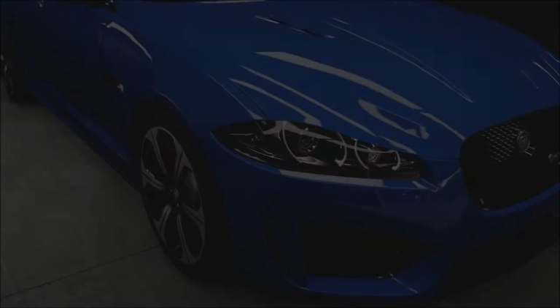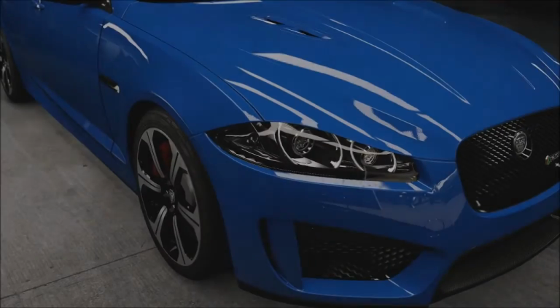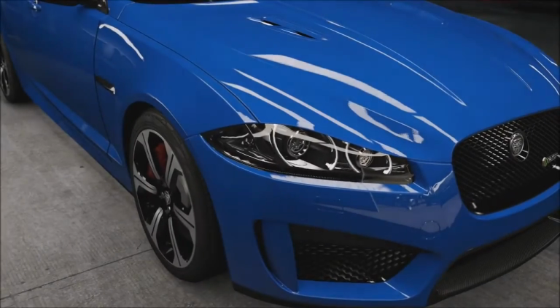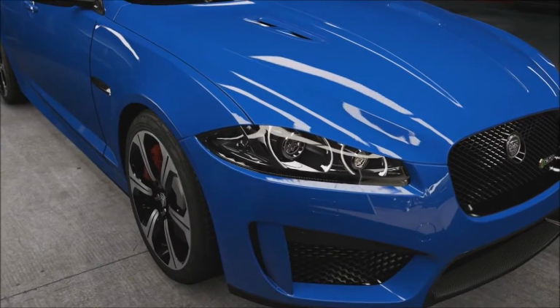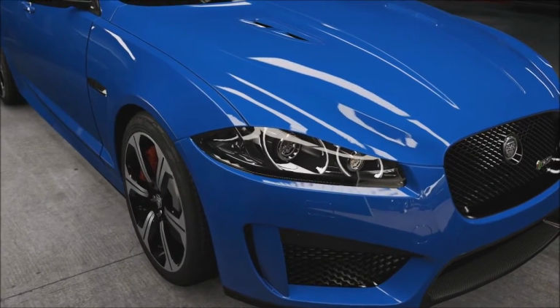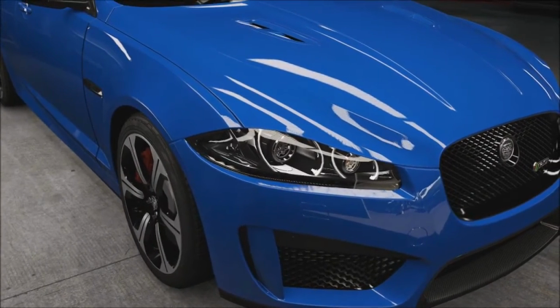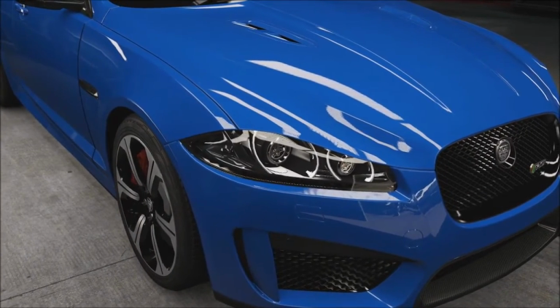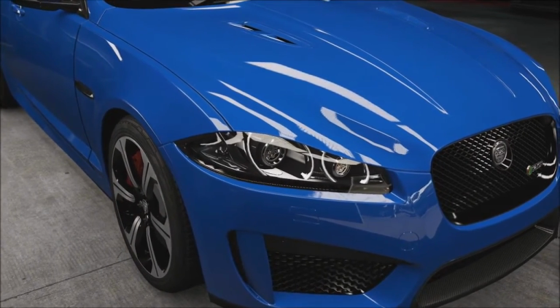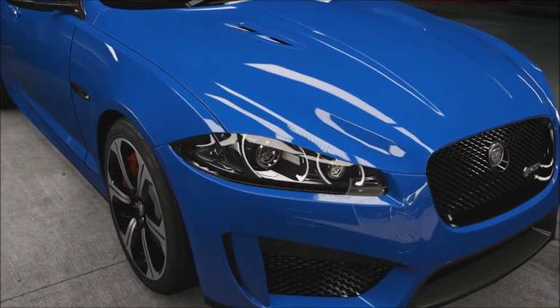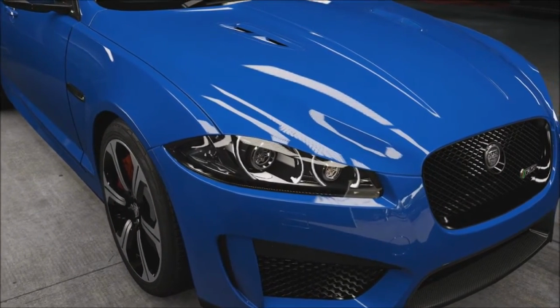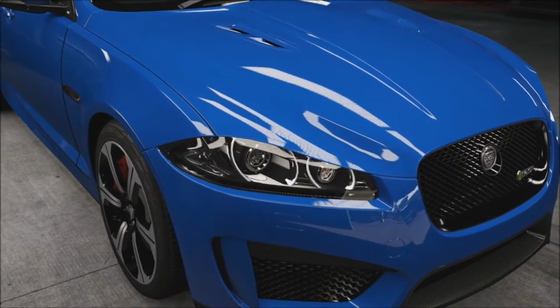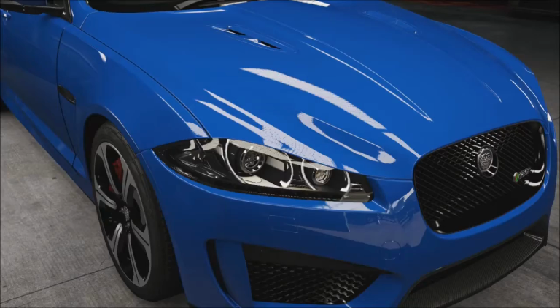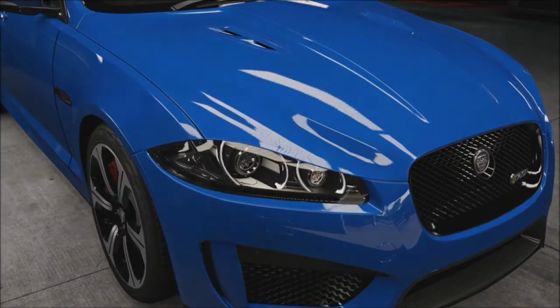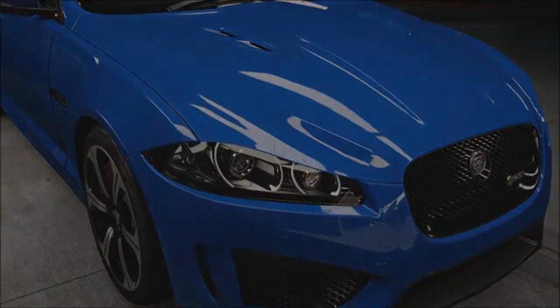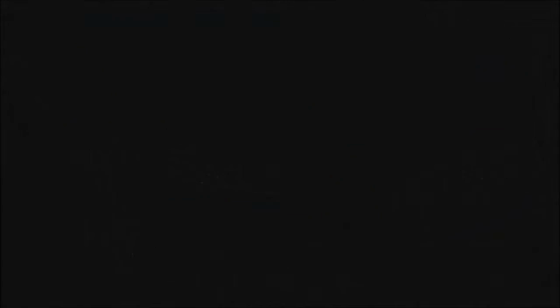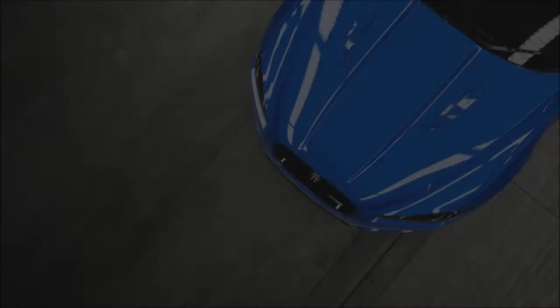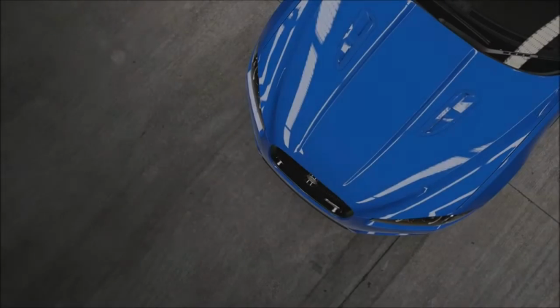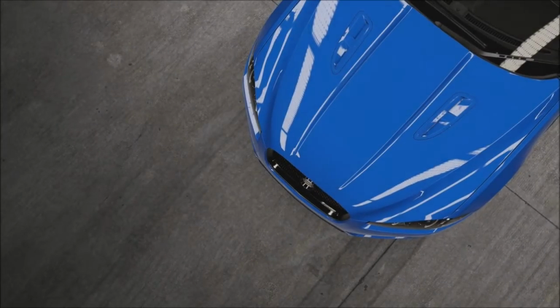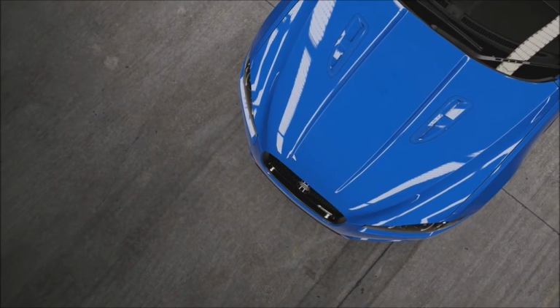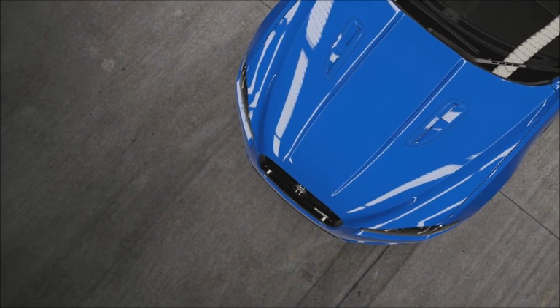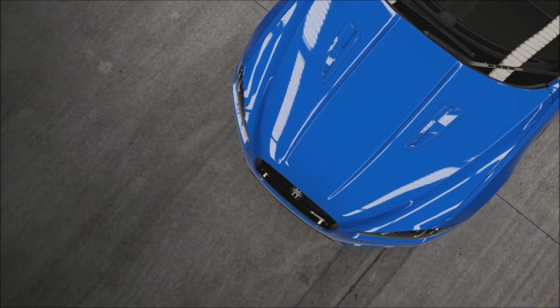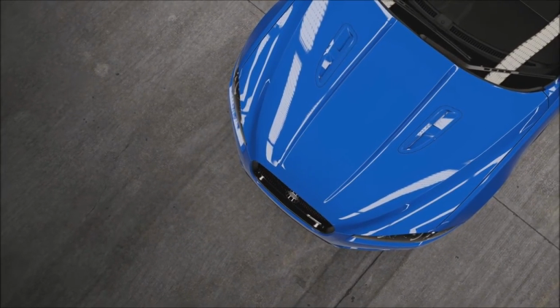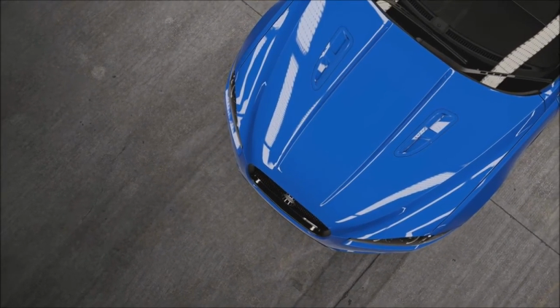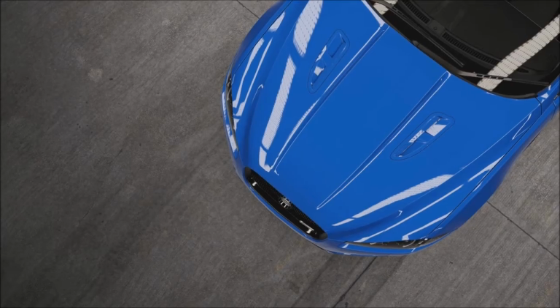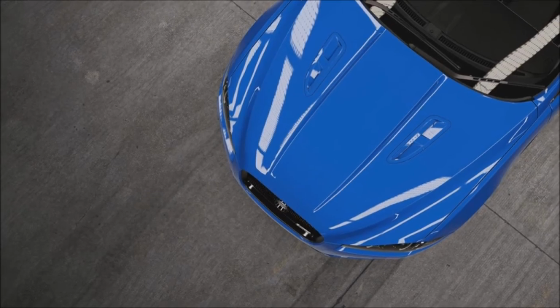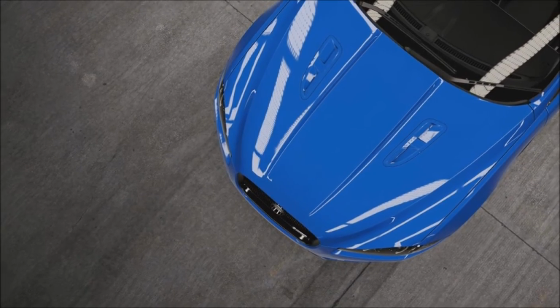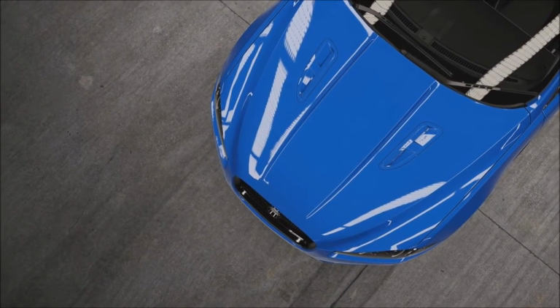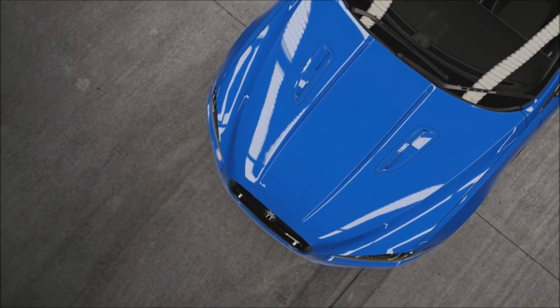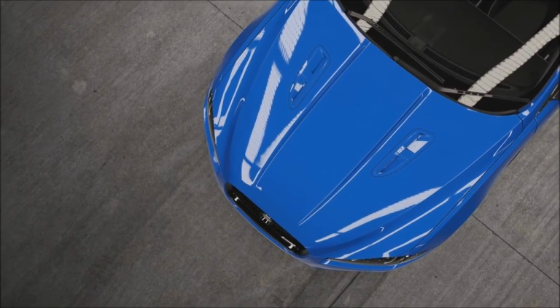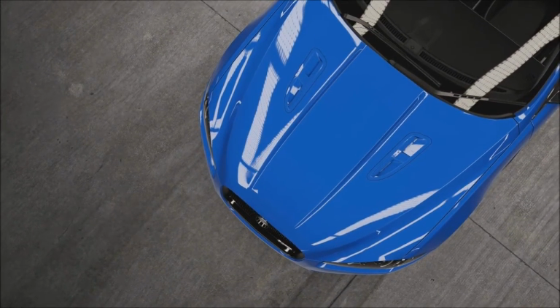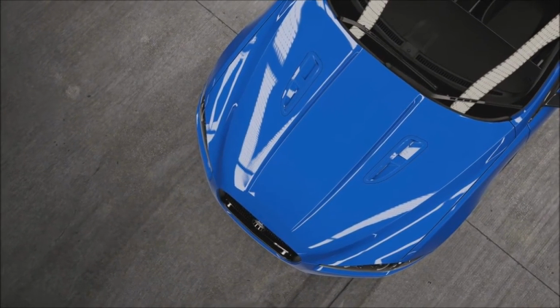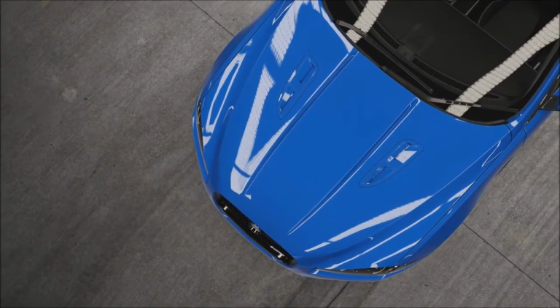So there you go. Tell me down below in the comments section which one you'd rather have. And if you've got any cars you'd like me to review, just write them down in the comments section below. But anyway friends, I want to thank you all very much for watching. My name's been TheRealEmile. Until next time, farewell.